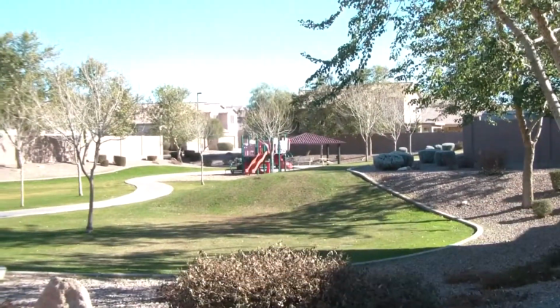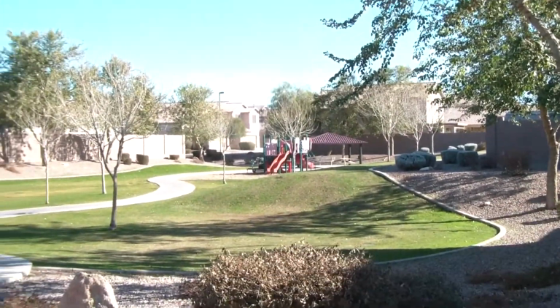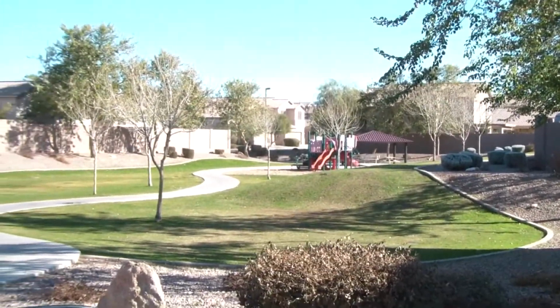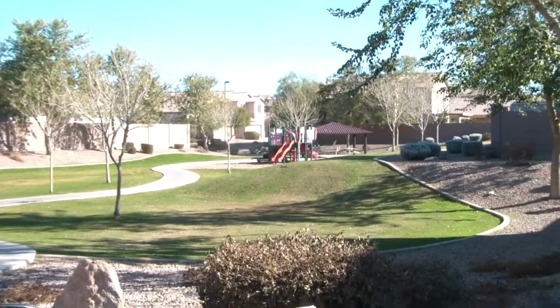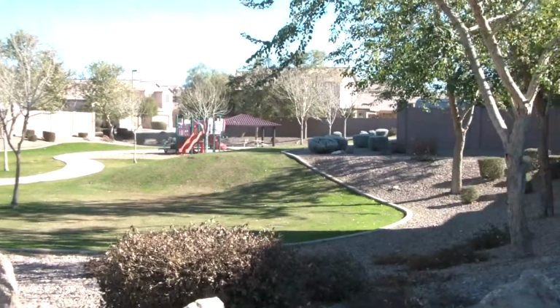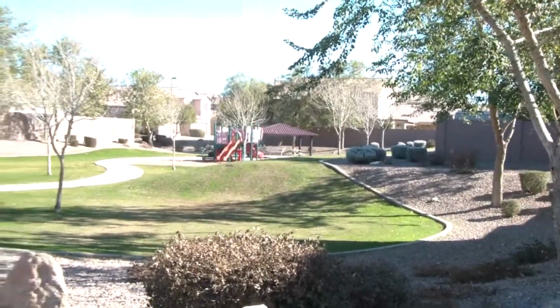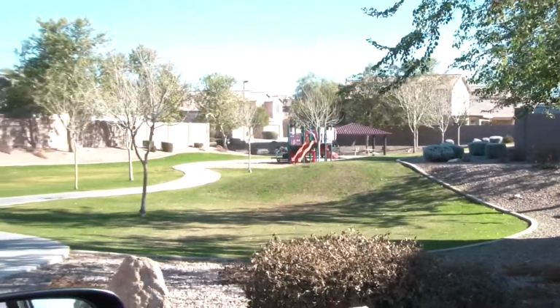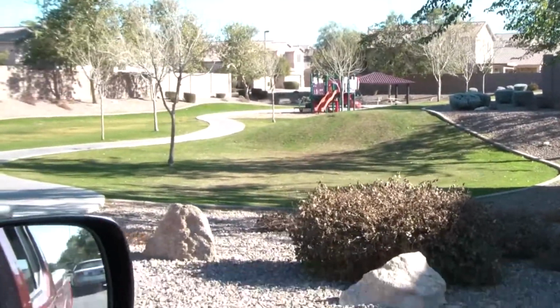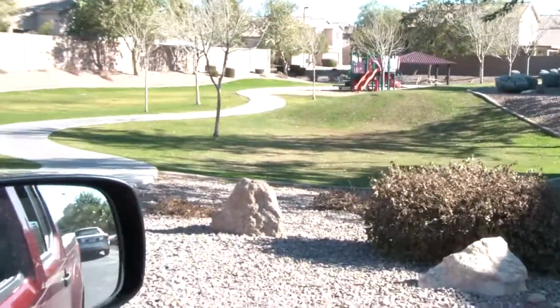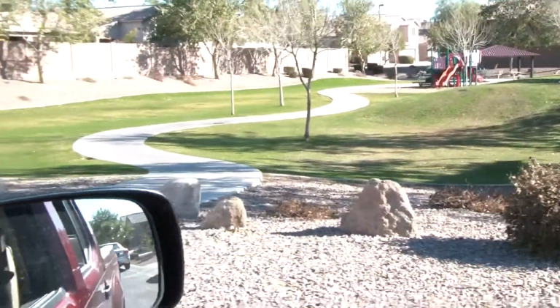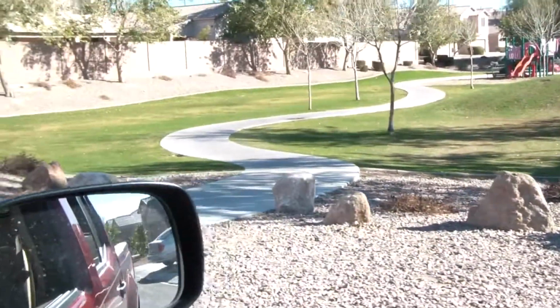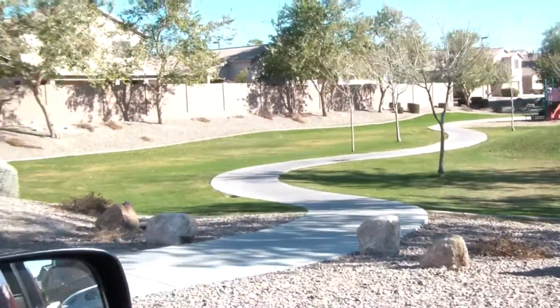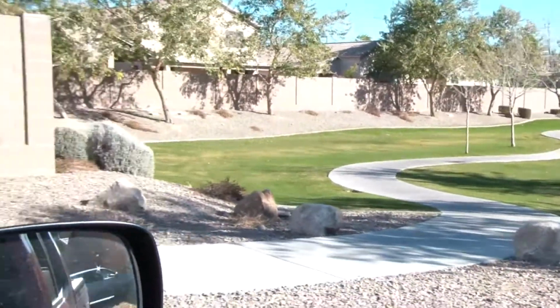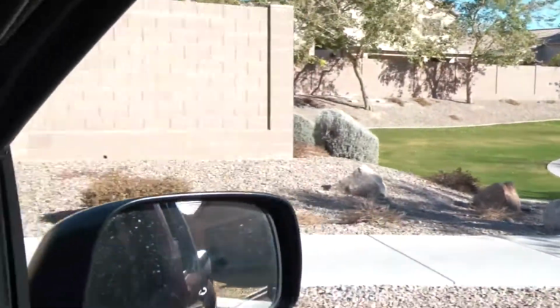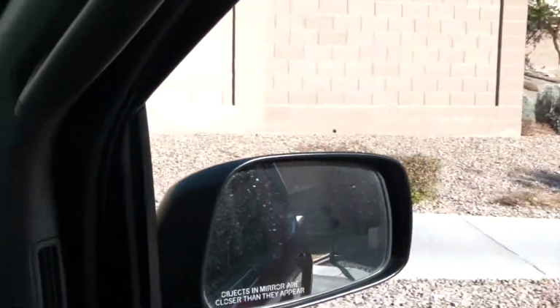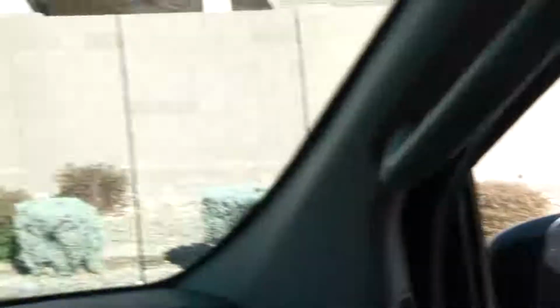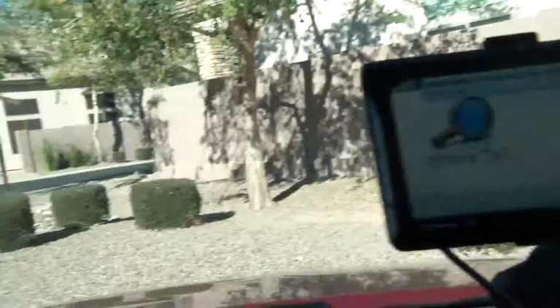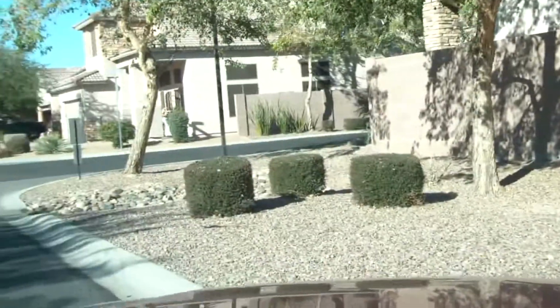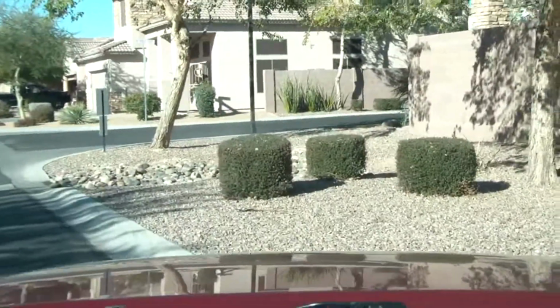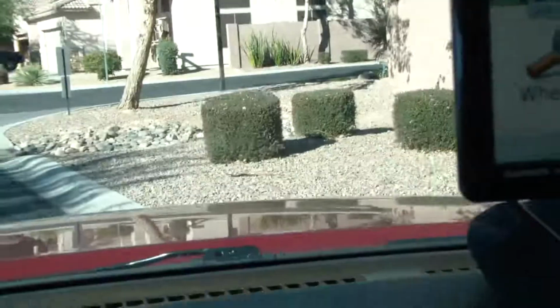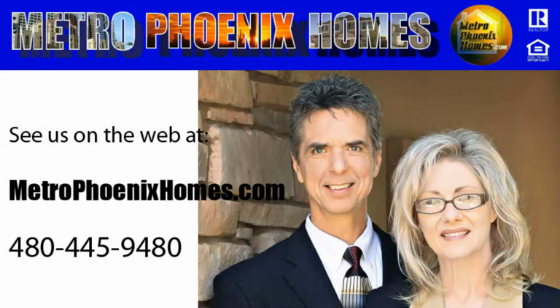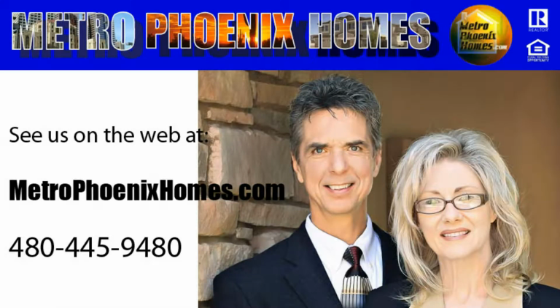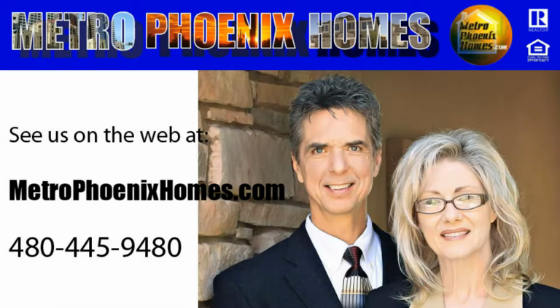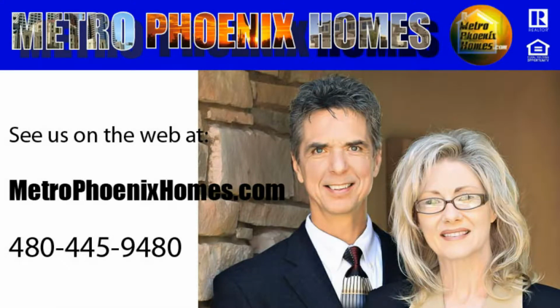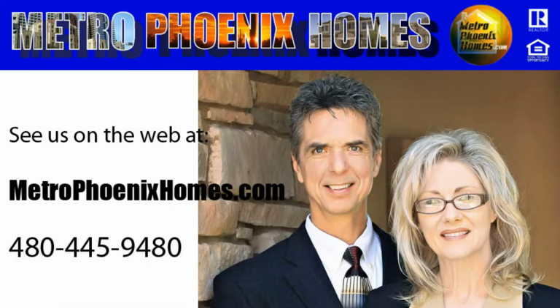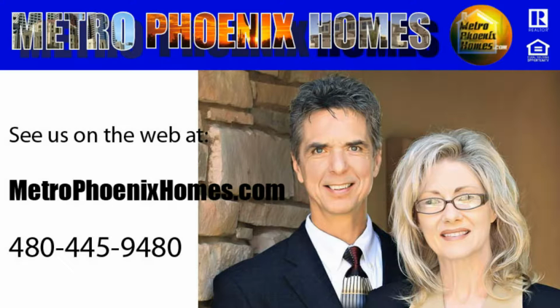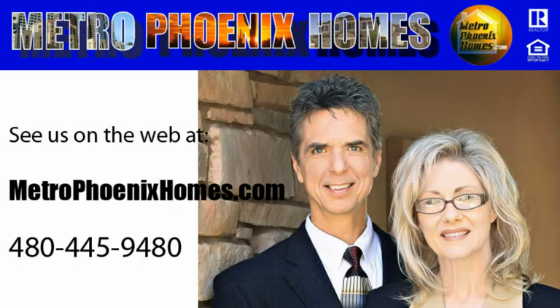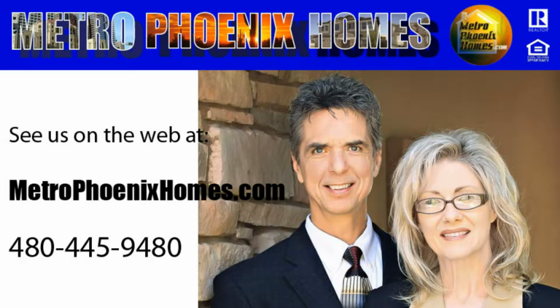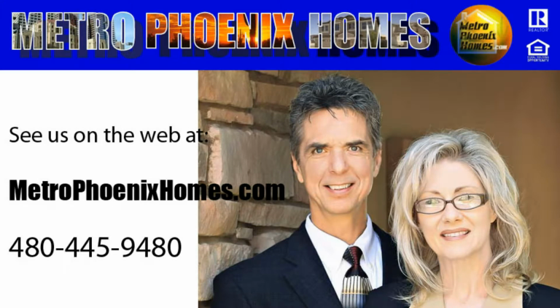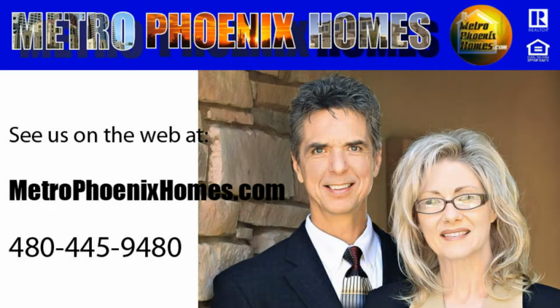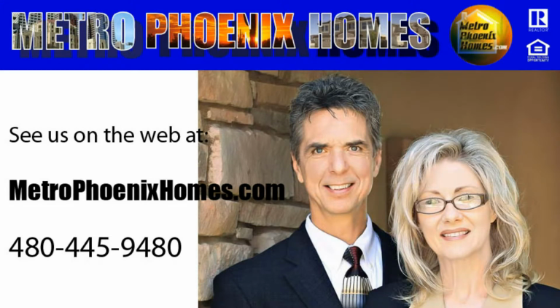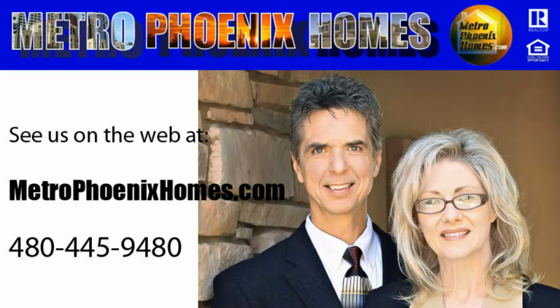Thank you for joining us on another video tour. We are Ron and Kristina Wilczek, Metro Phoenix Homes. Feel free to give us a call at 480-445-9480, or see us on the web at MetroPhoenixHomes.com. Thanks and have a blessed day.